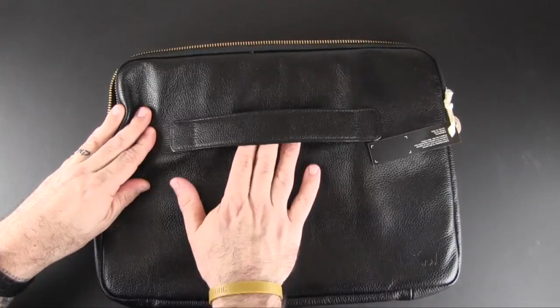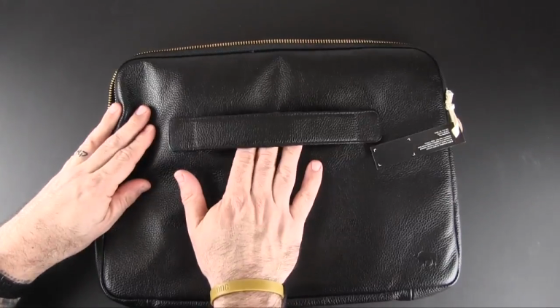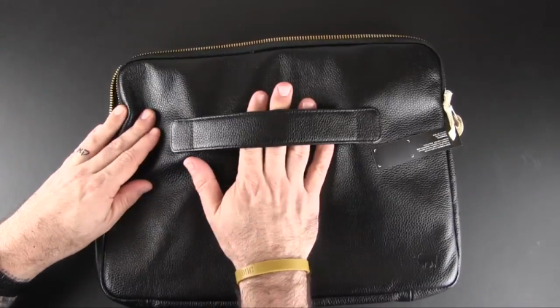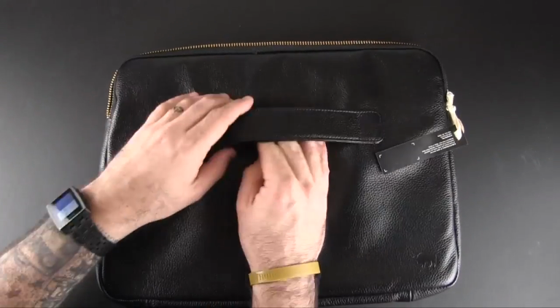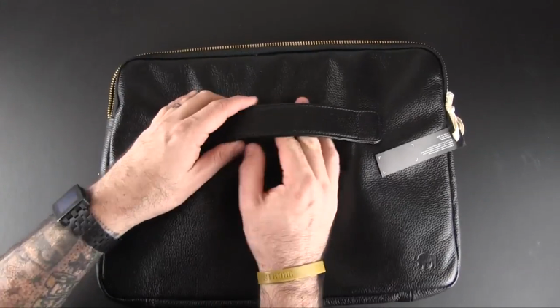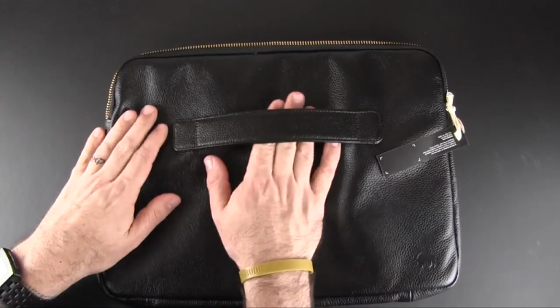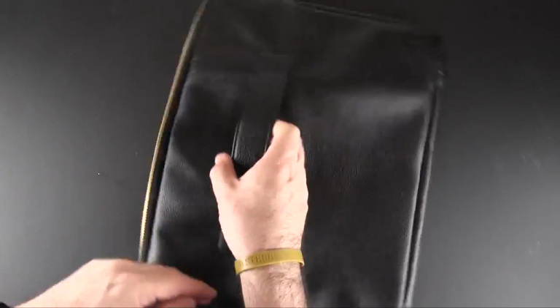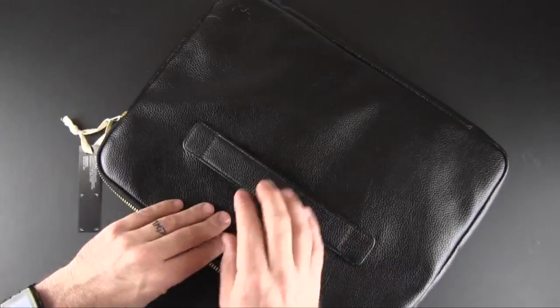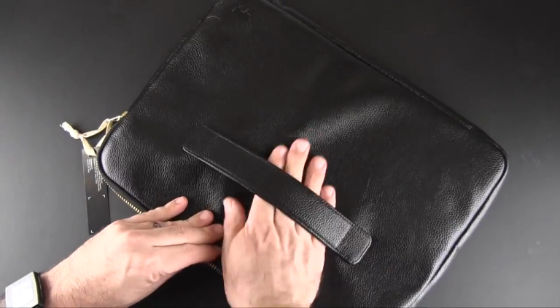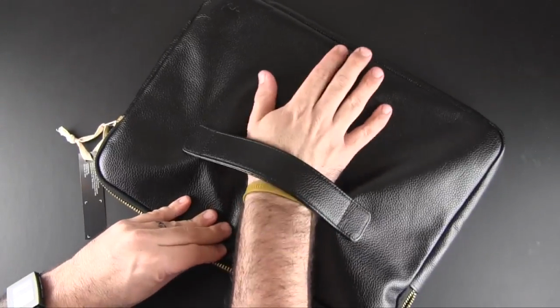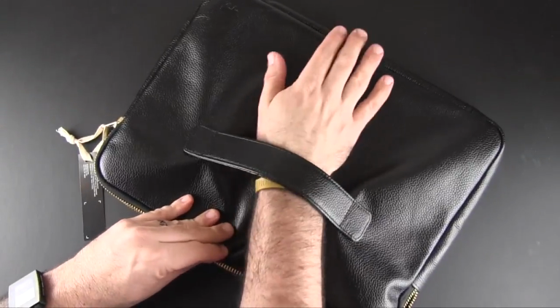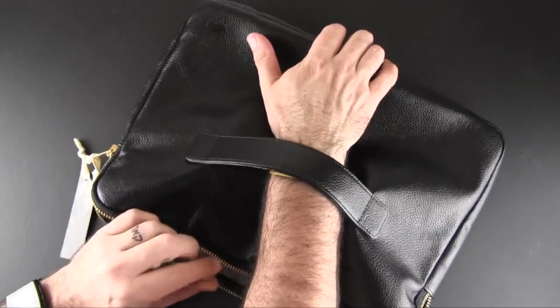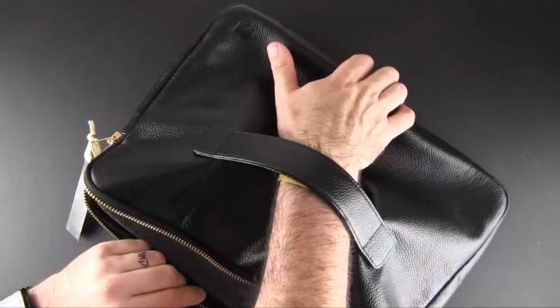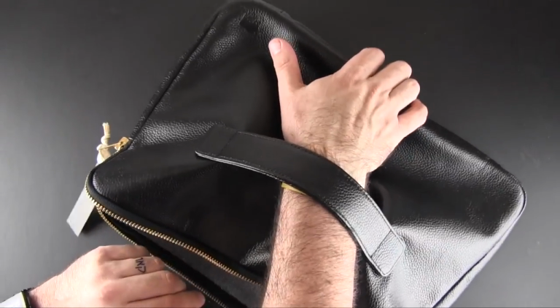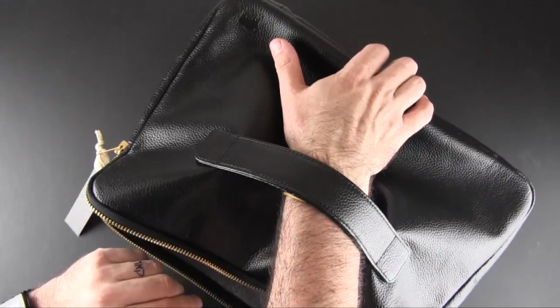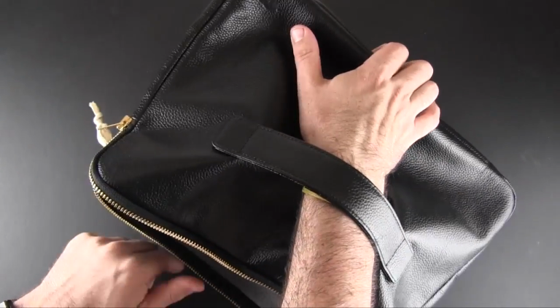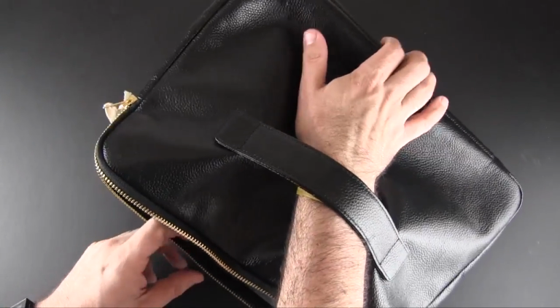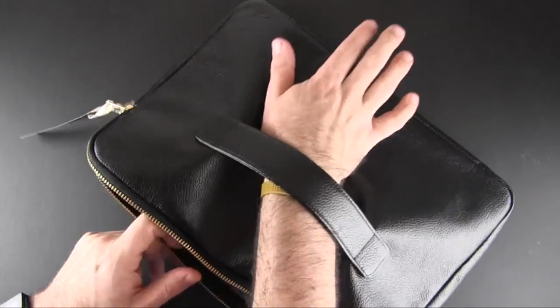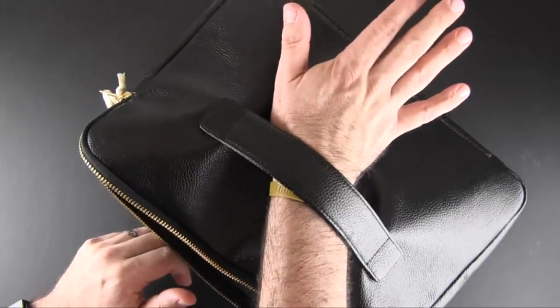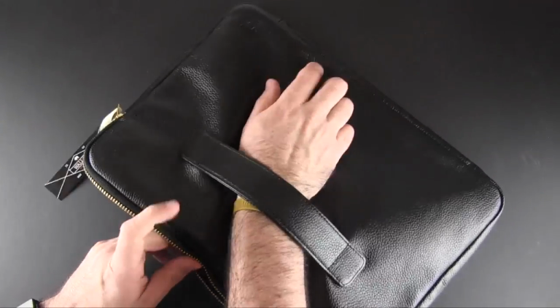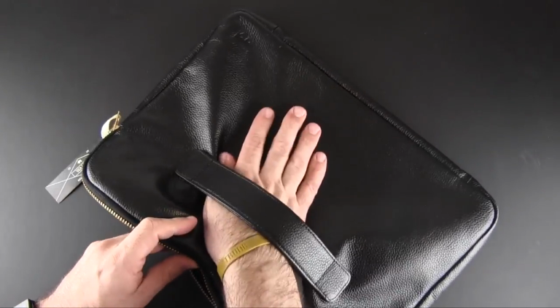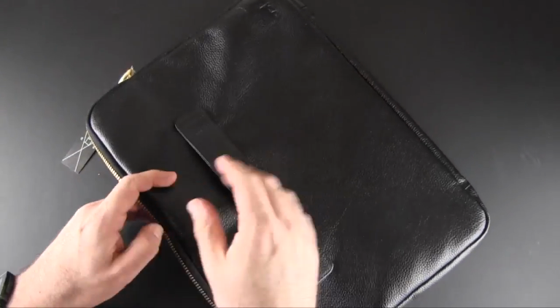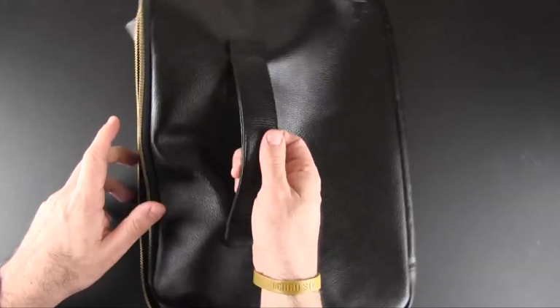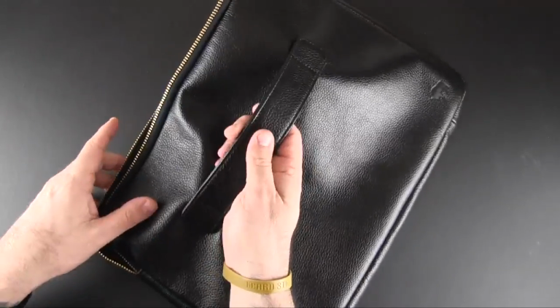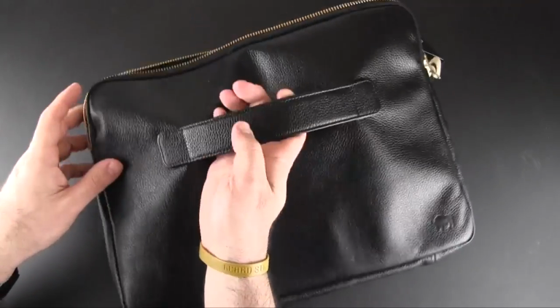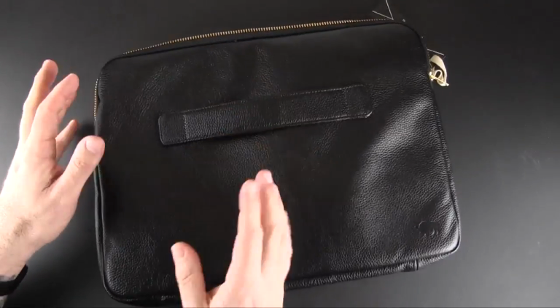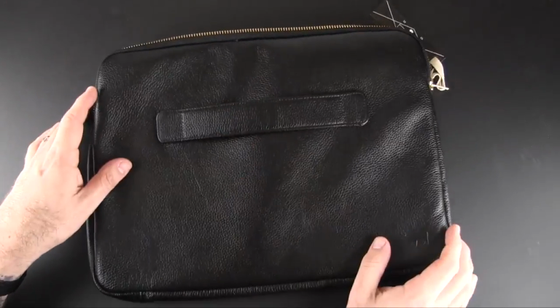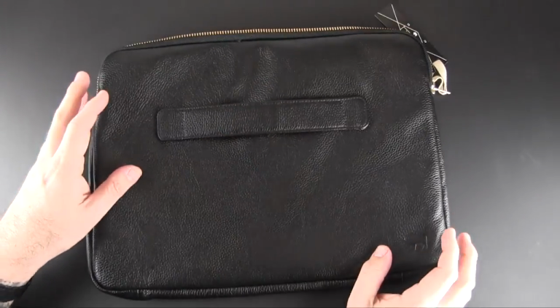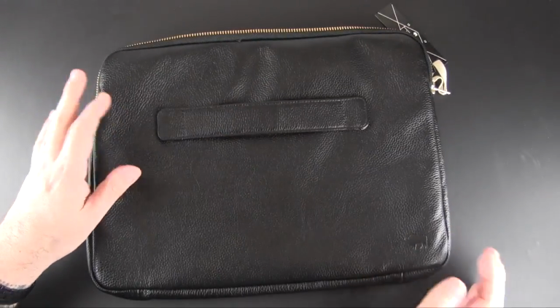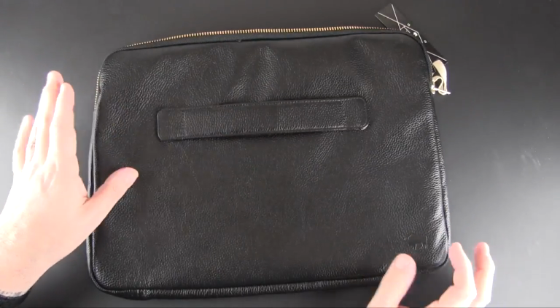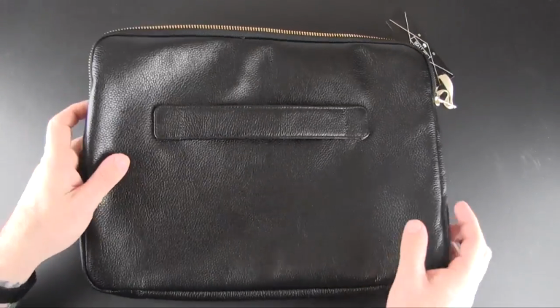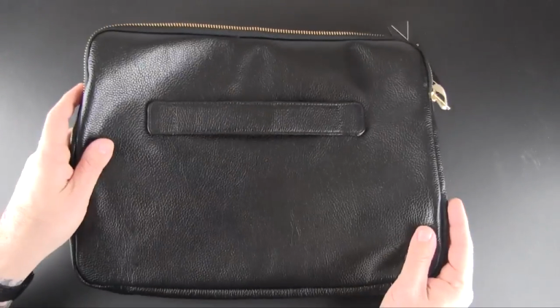On the opposite side, there's an arm tab, and when you're carrying it you can slide your arm under and hold it like this for a better grip so you don't lose hold of your laptop. There isn't any shoulder strap — you're meant to just hold this in your hand.